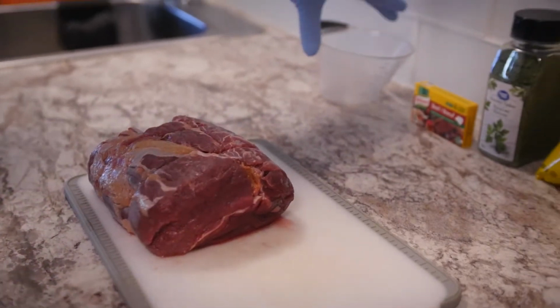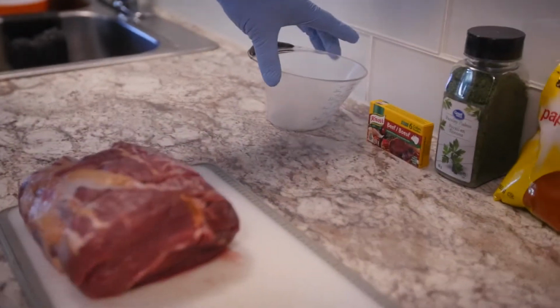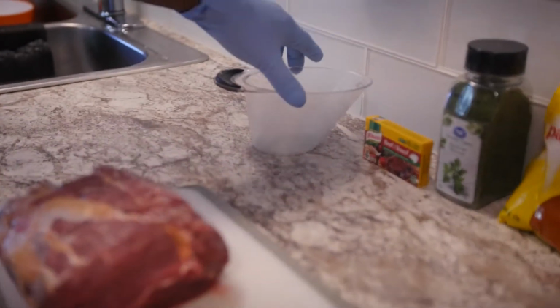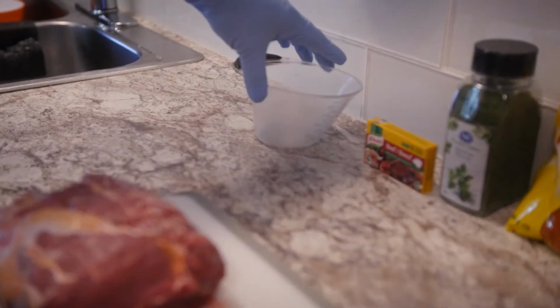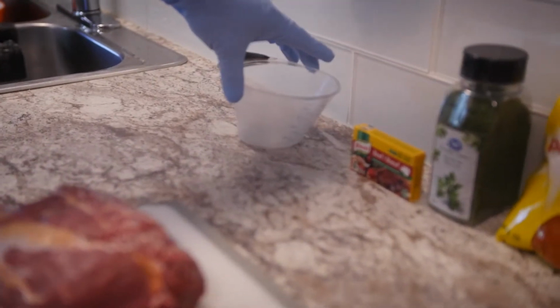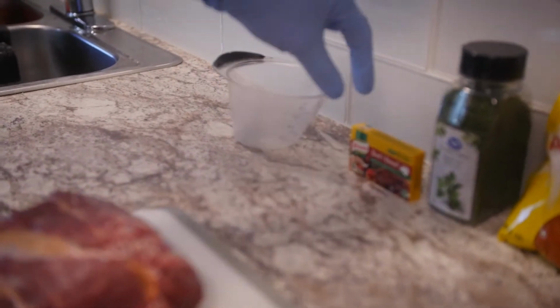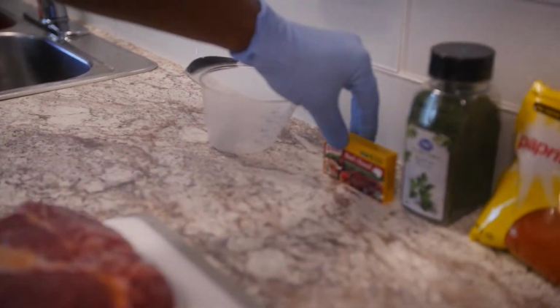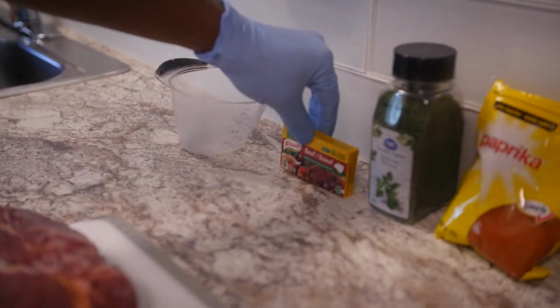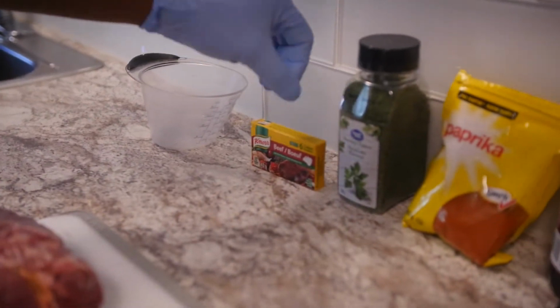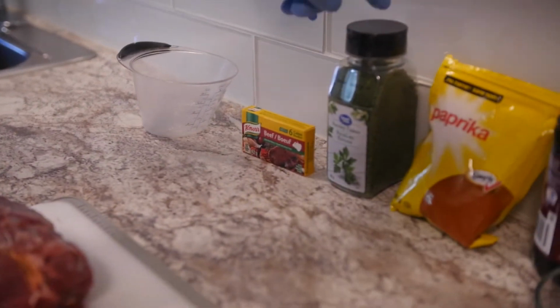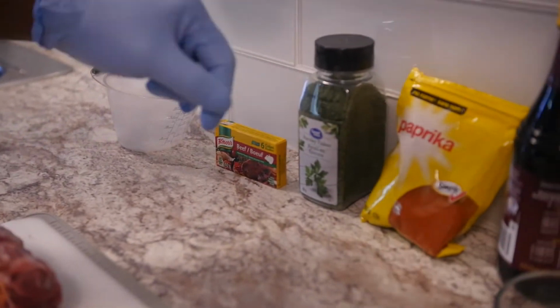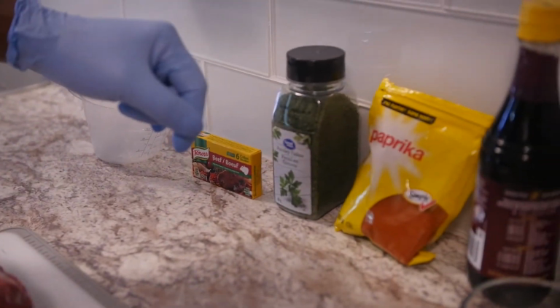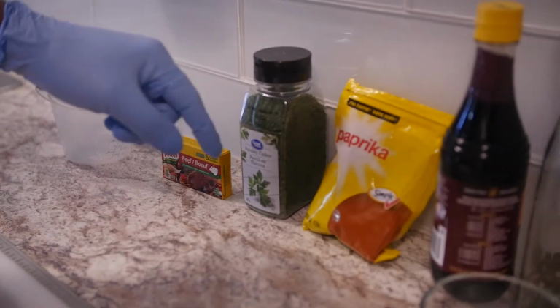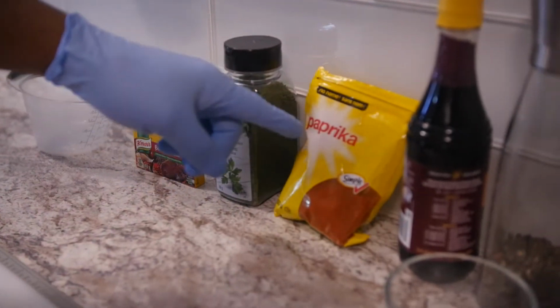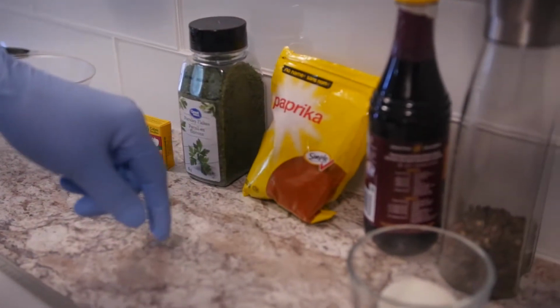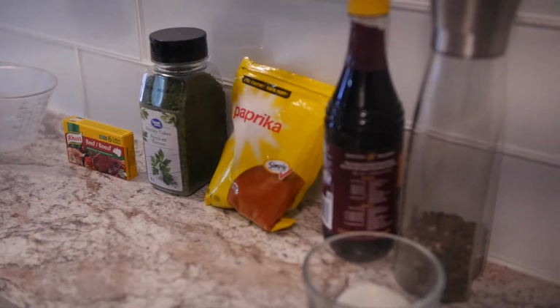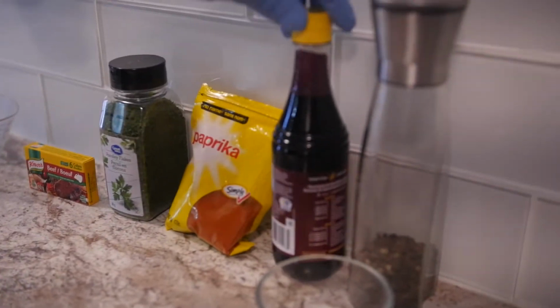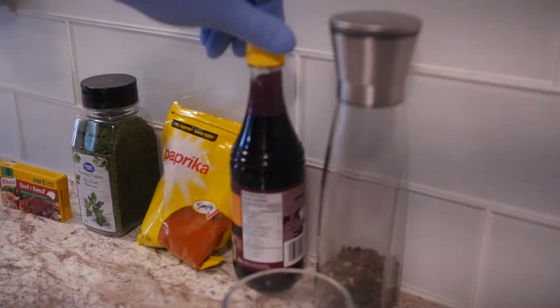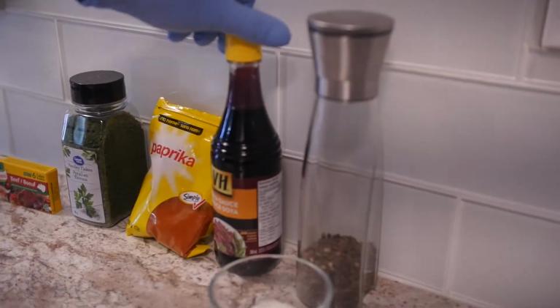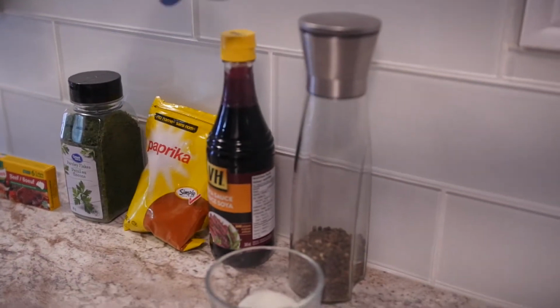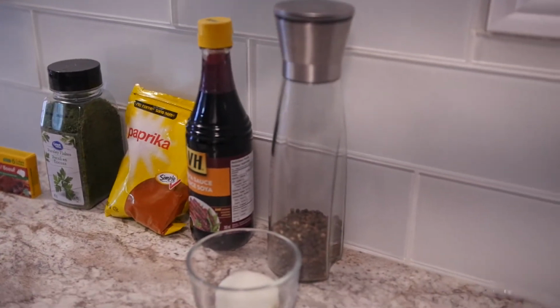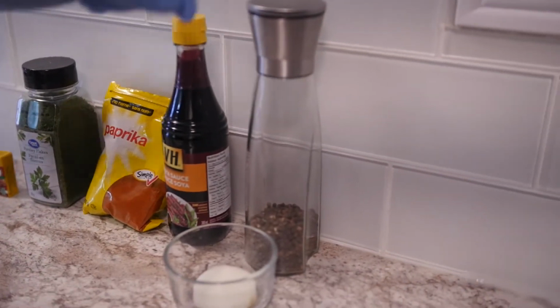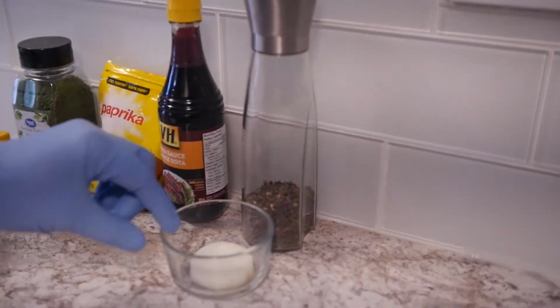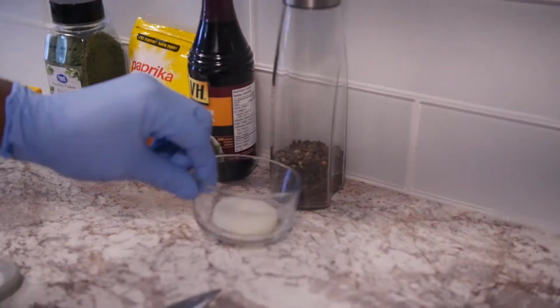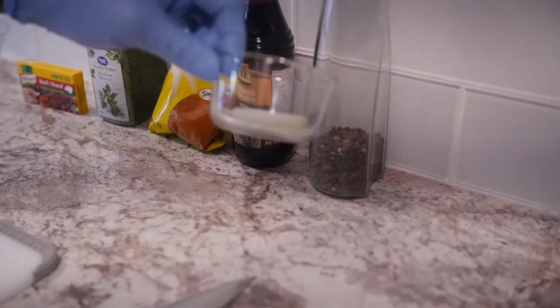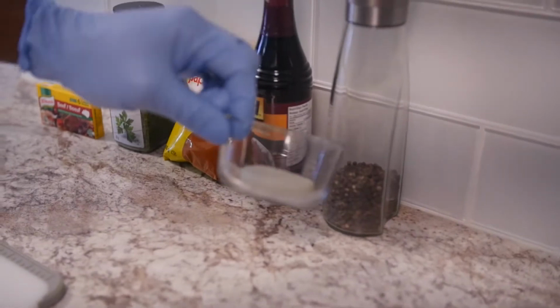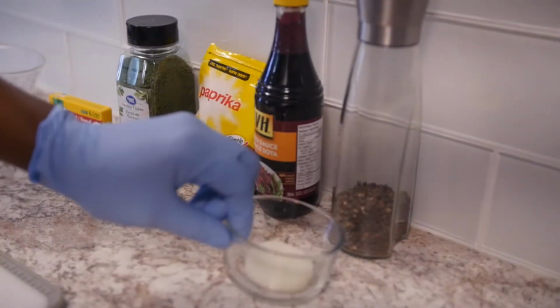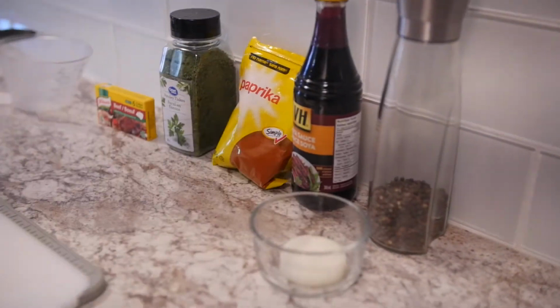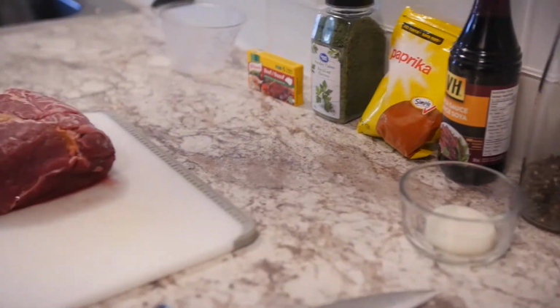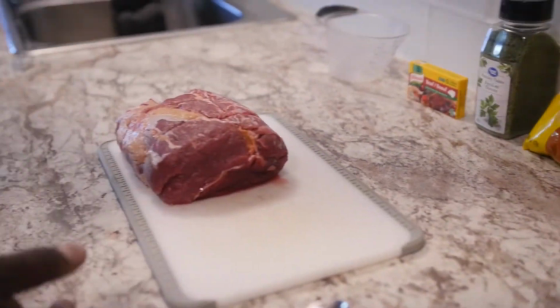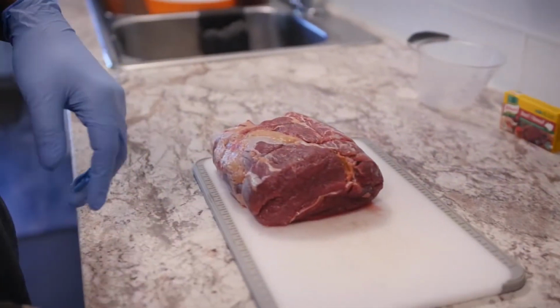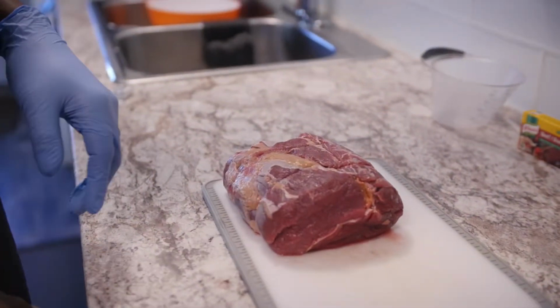You're also going to need a measuring cup, beef cubes, parsley as always, paprika, soya, black pepper, and just a slice of onion. Let's get this started.